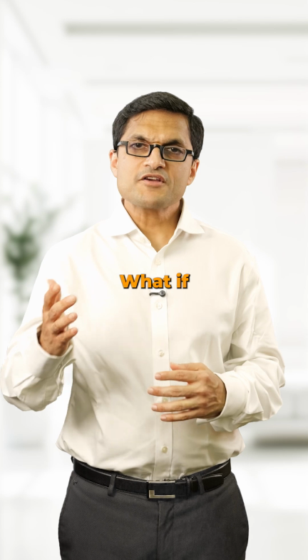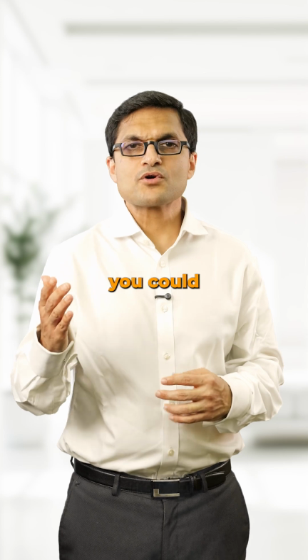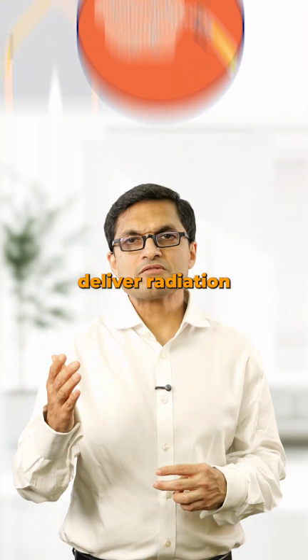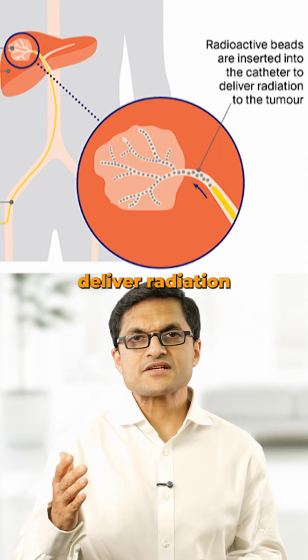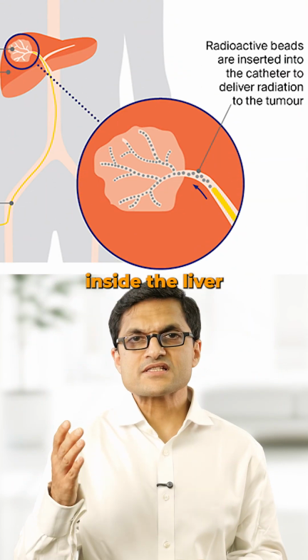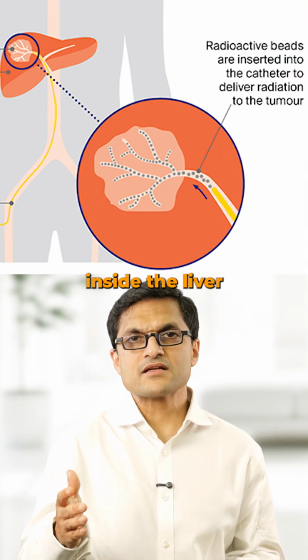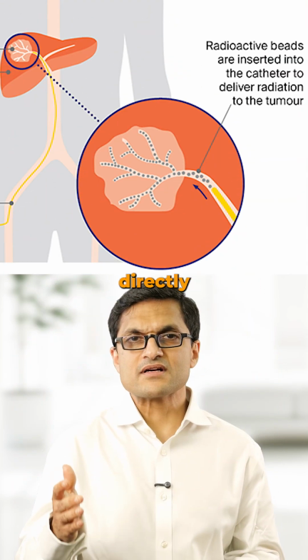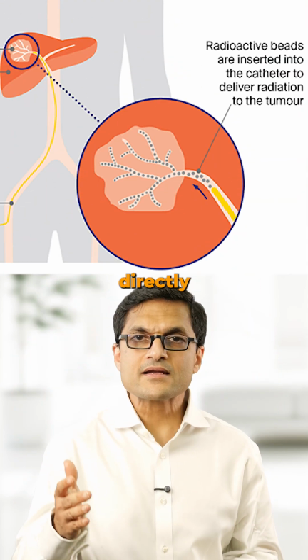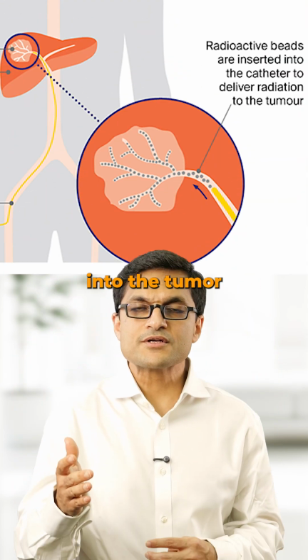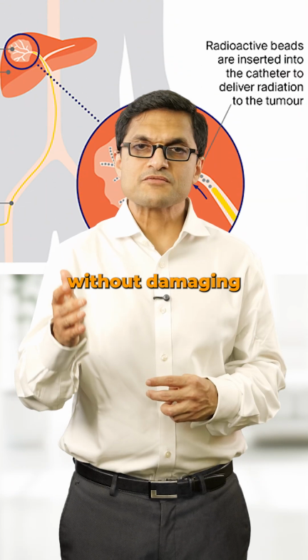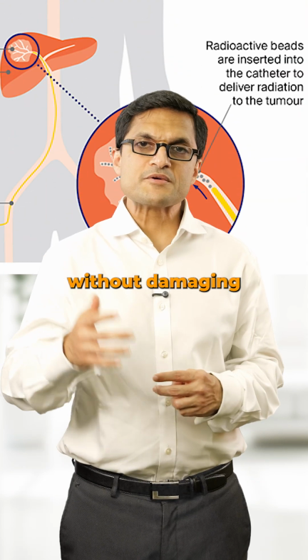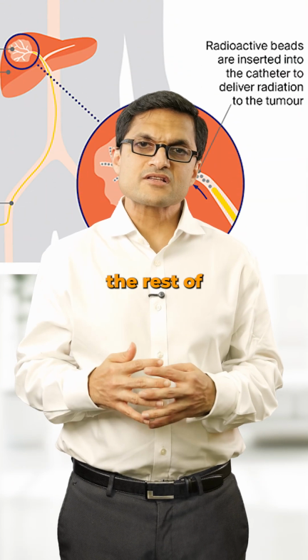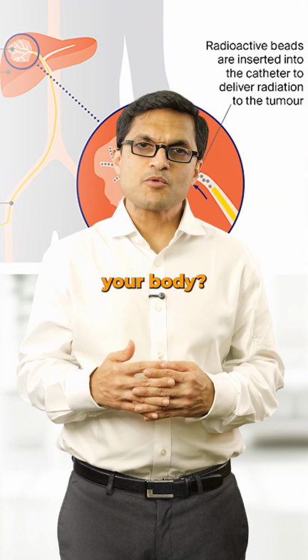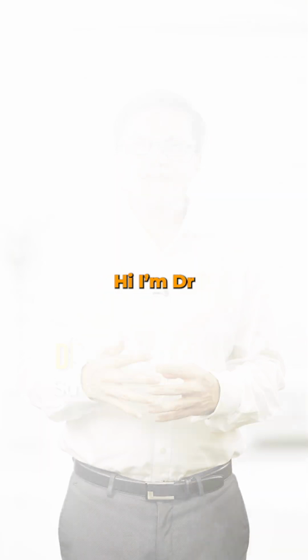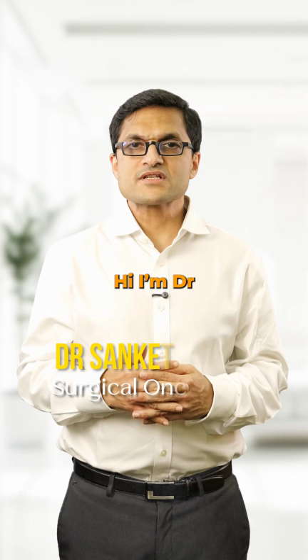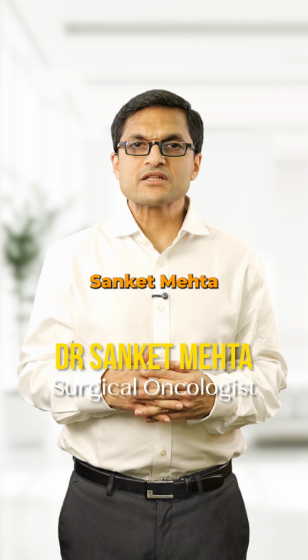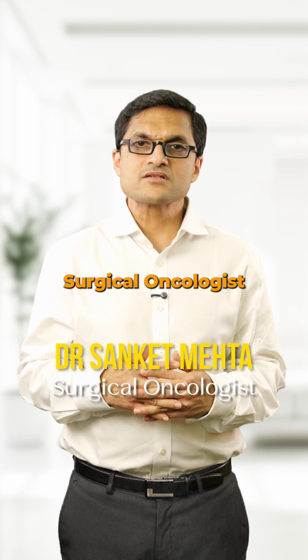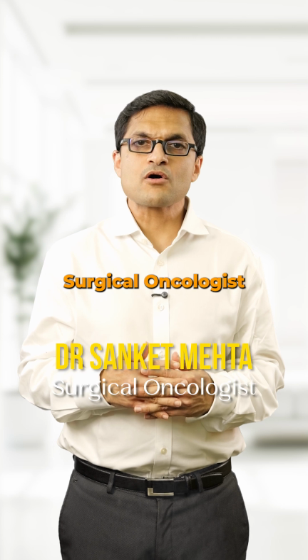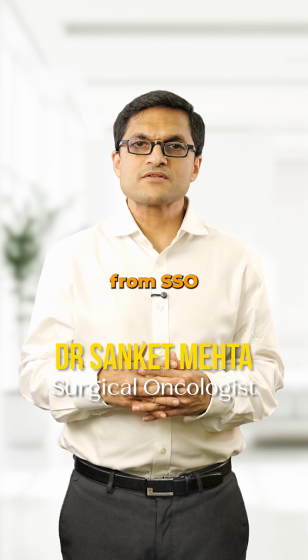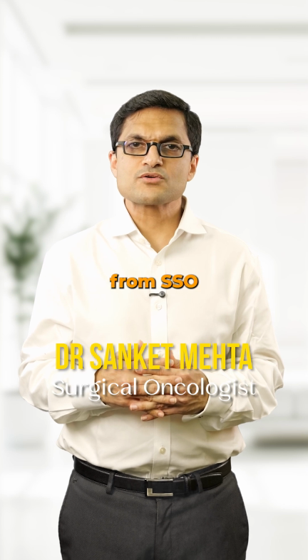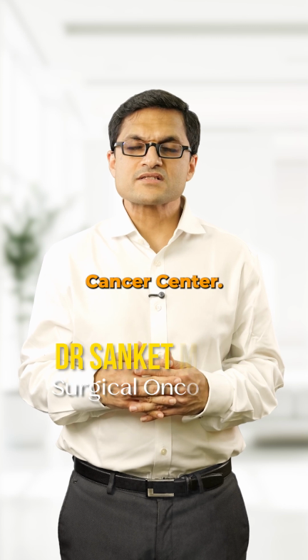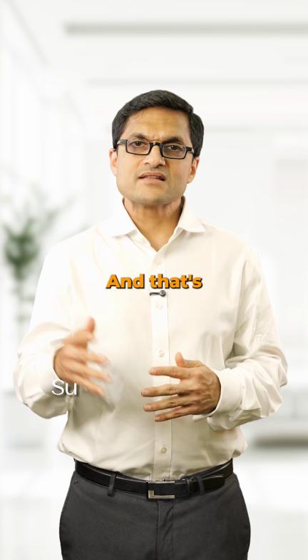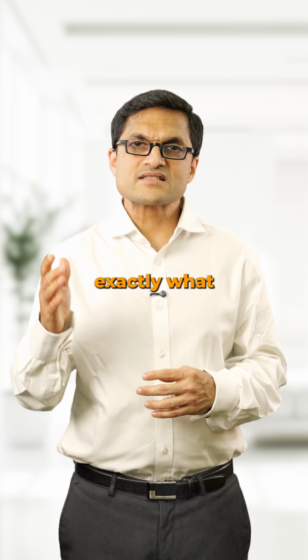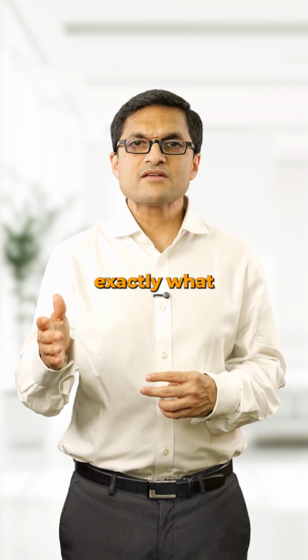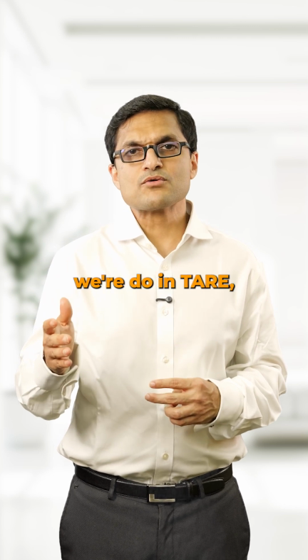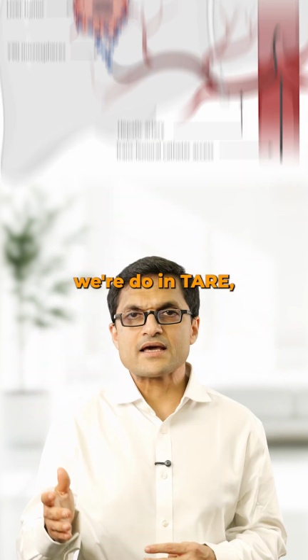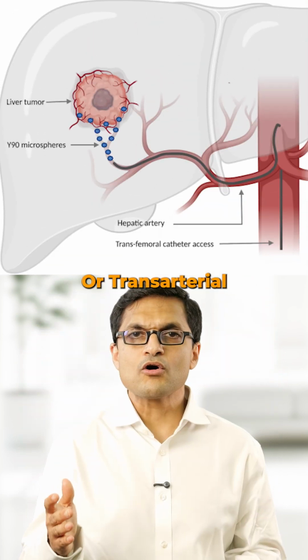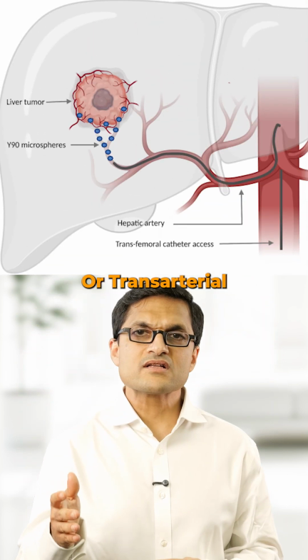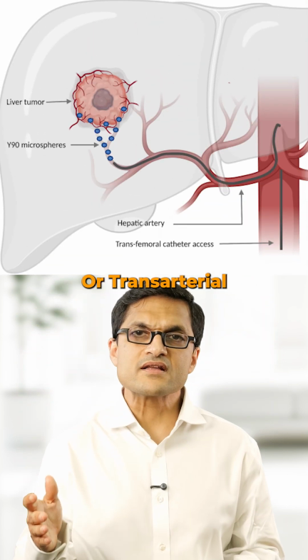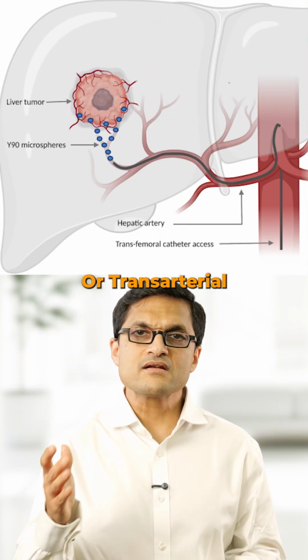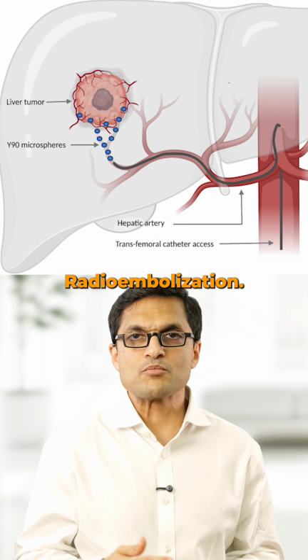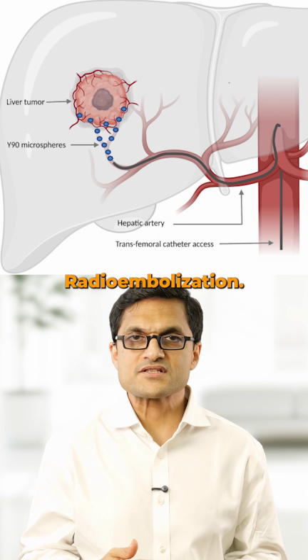What if you could deliver radiation inside the liver directly into the tumor without damaging the rest of your body? Hi, I'm Dr. Sanket Mehta, Surgical Oncologist from SSO Cancer Center, and that's exactly what we do in TARE, or Trans Arterial Radioembolization.